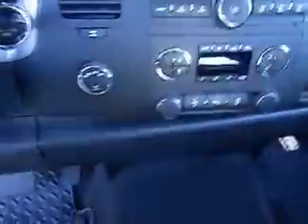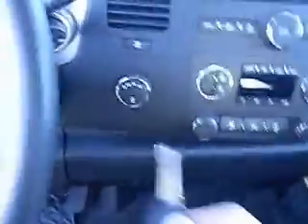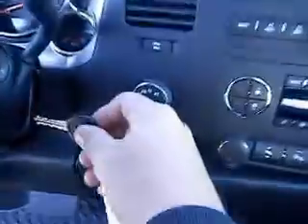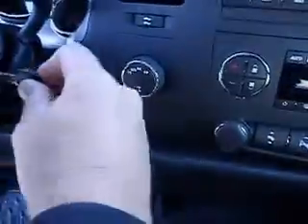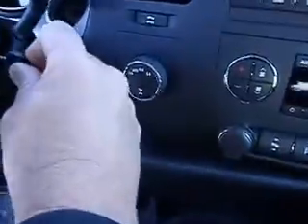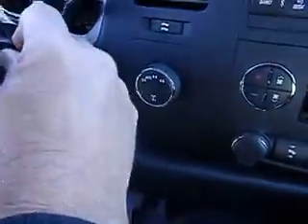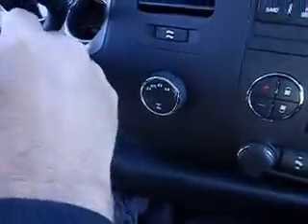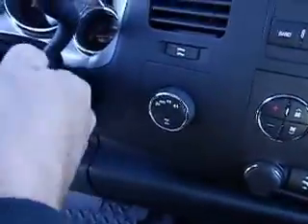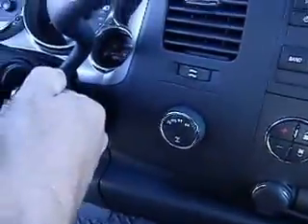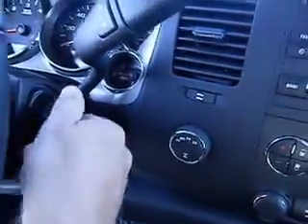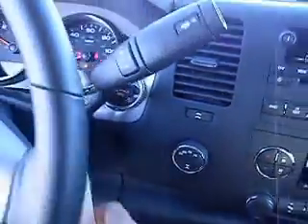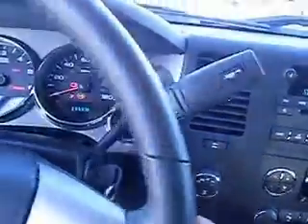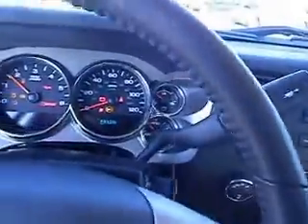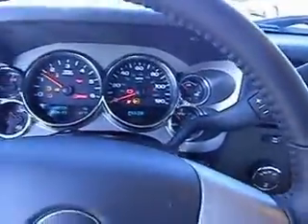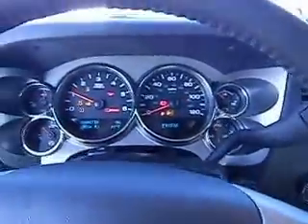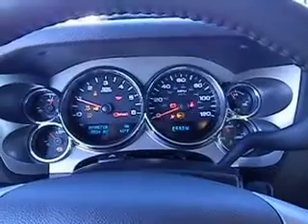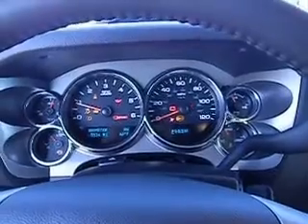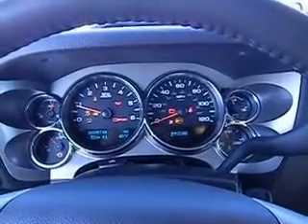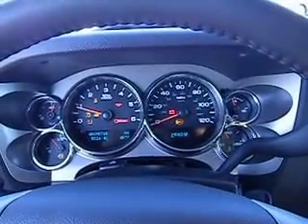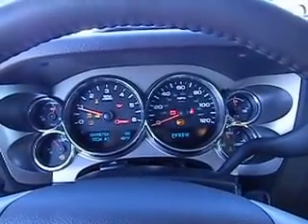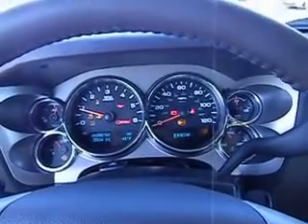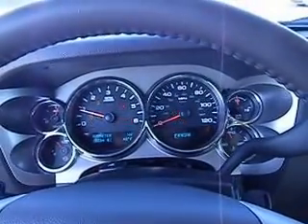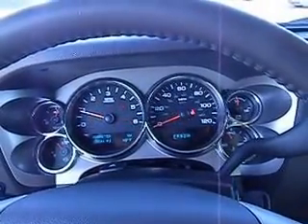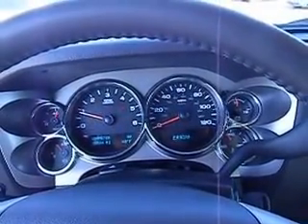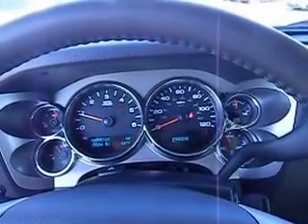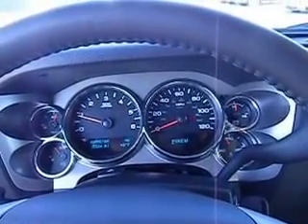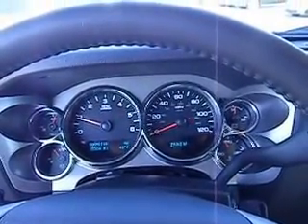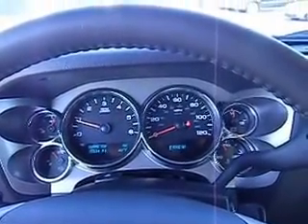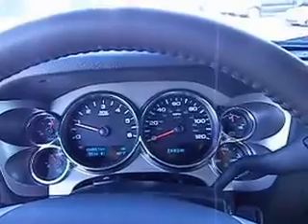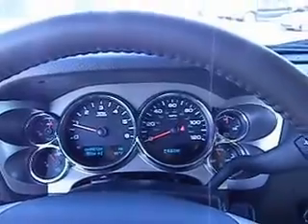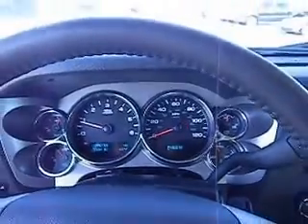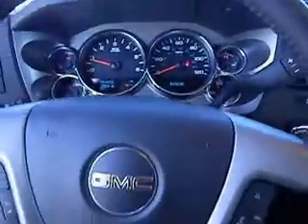This is a very, very nice truck. It was locally traded in — and guess what? He bought a Ram truck. But for you GMC truck lovers, this is like new: 5,534 miles right this minute.